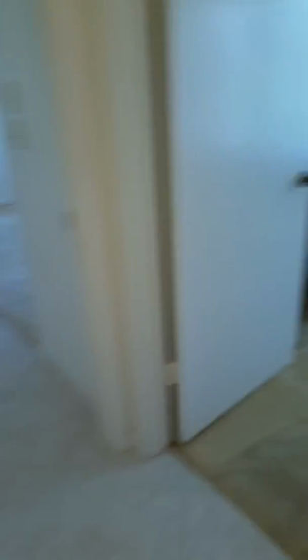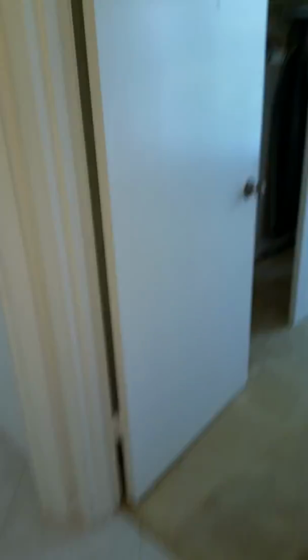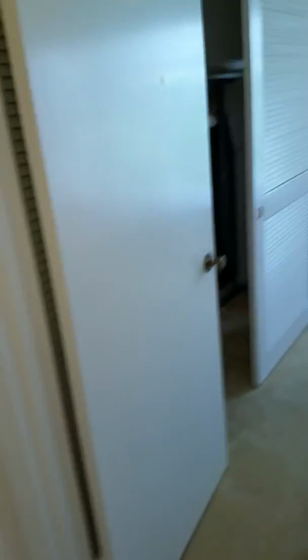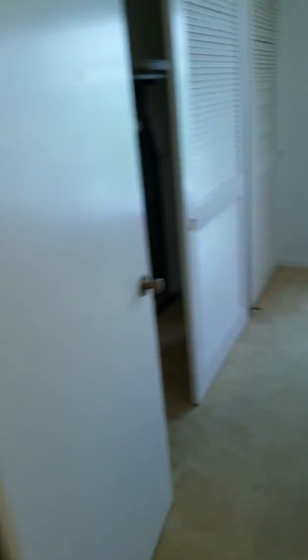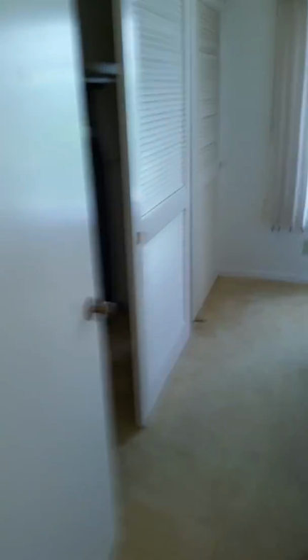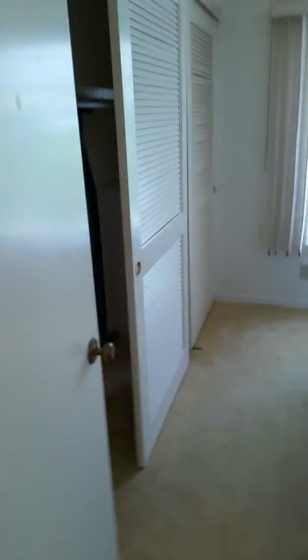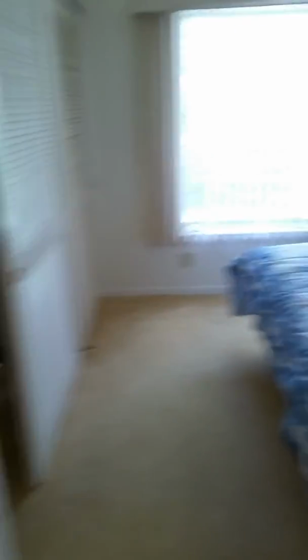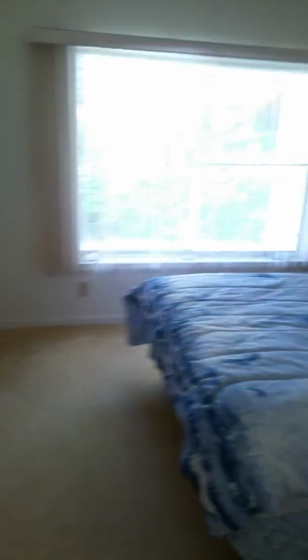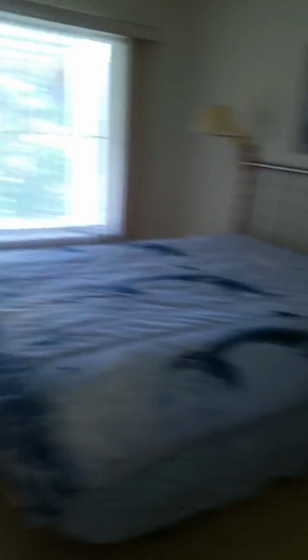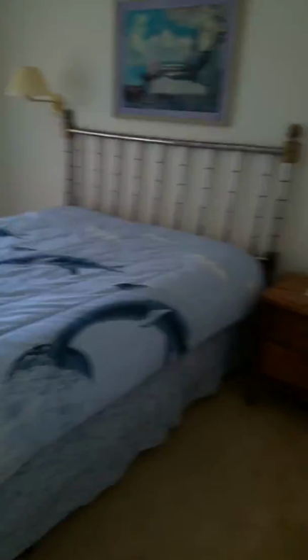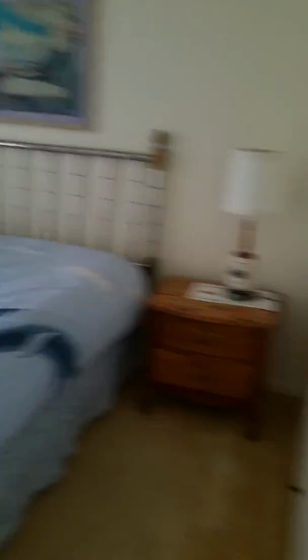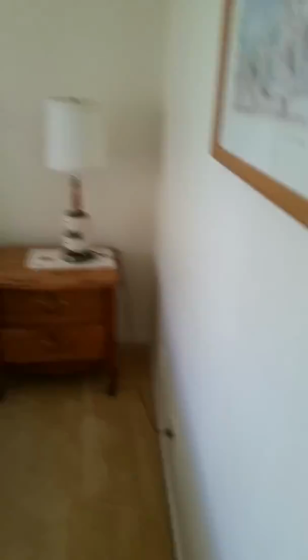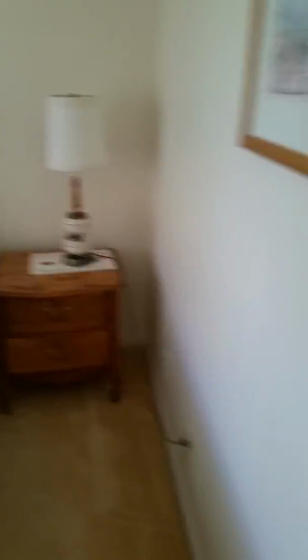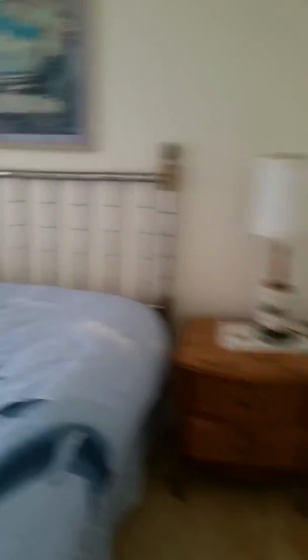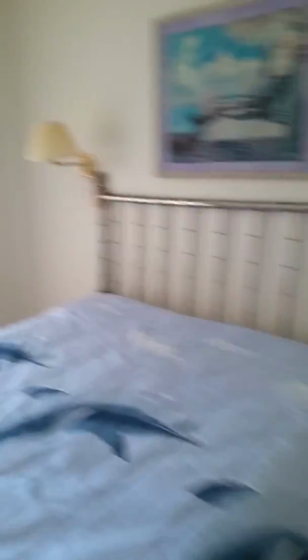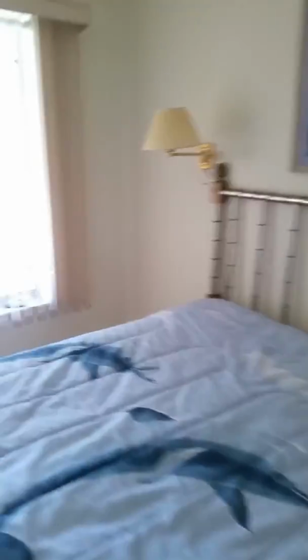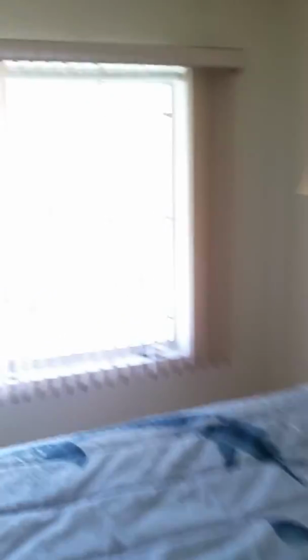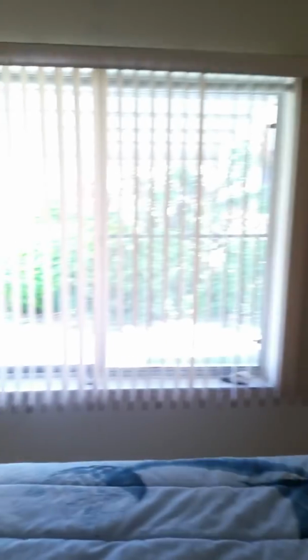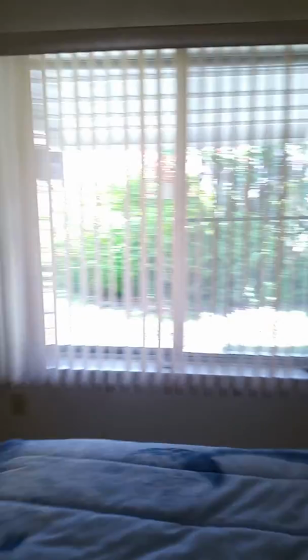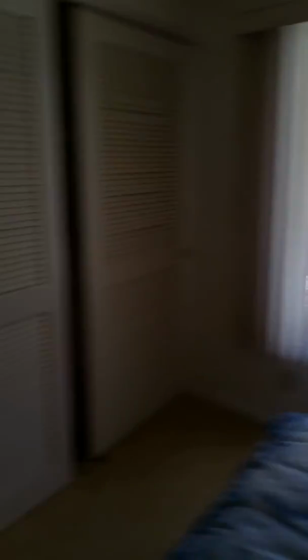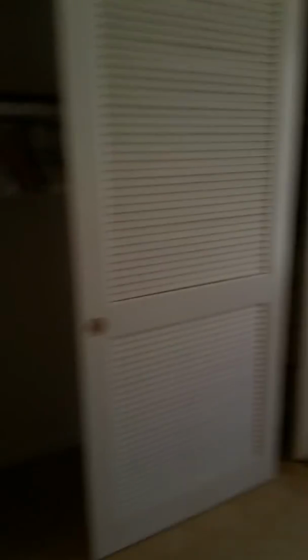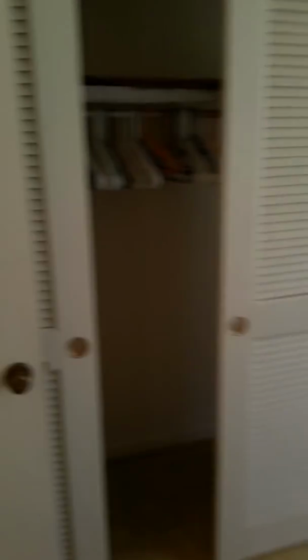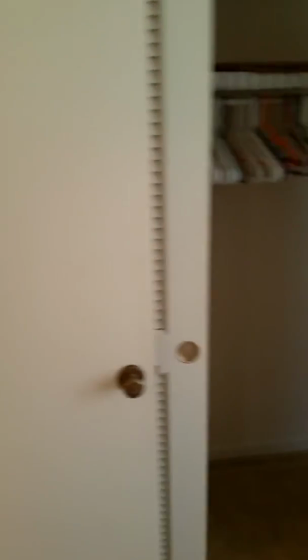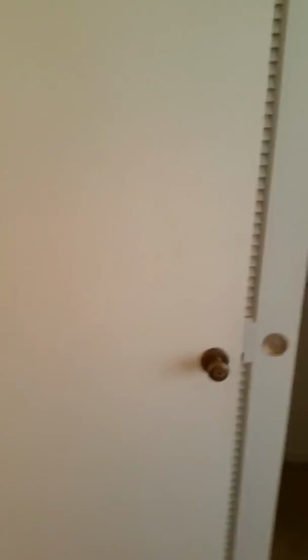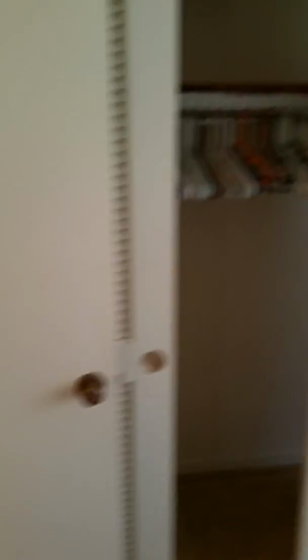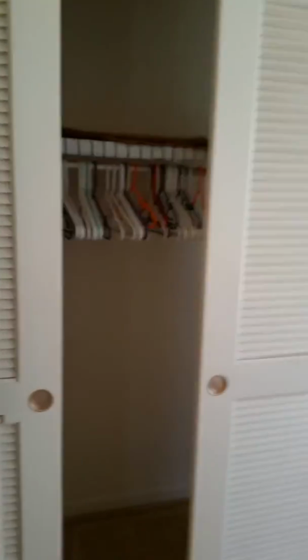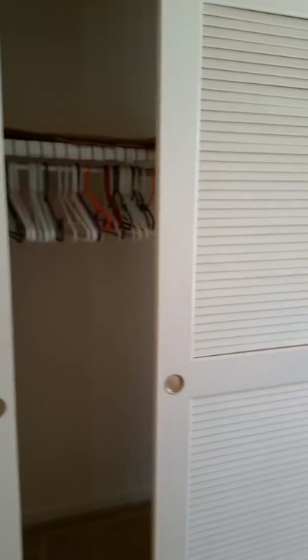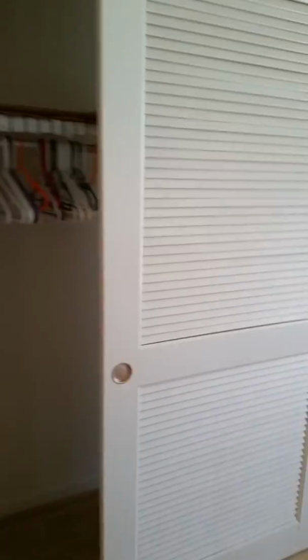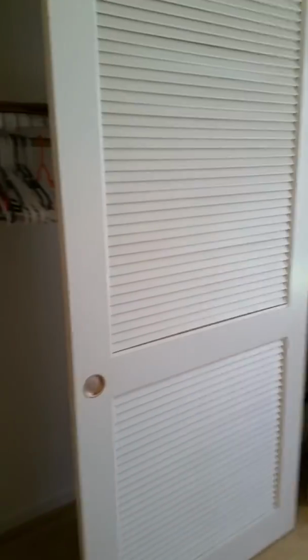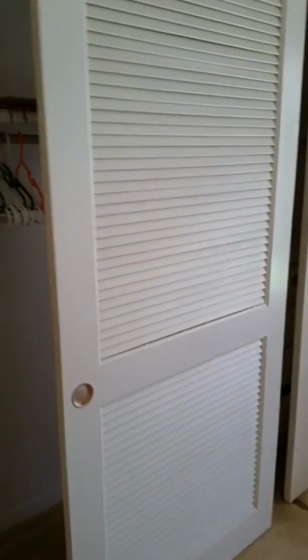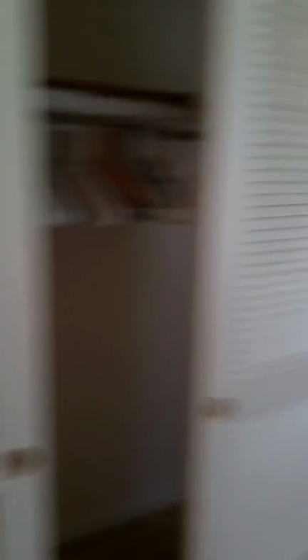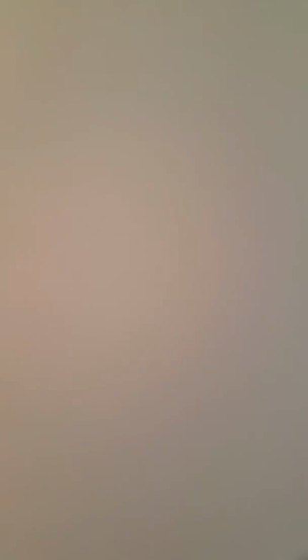You come over here to the one bedroom — this is the guest bedroom here. You've got a nice view and a long walk-in closet, long hallway closet in there.